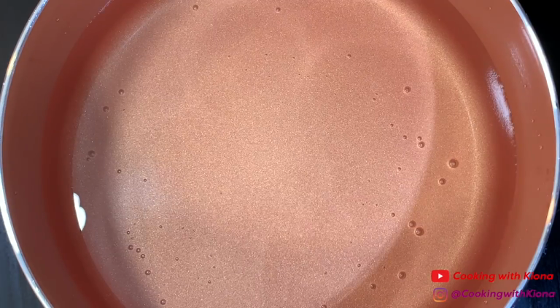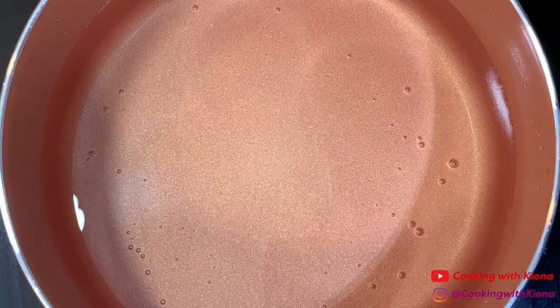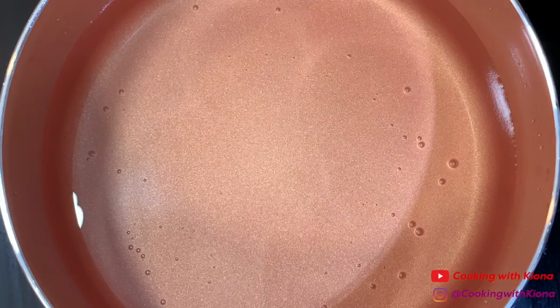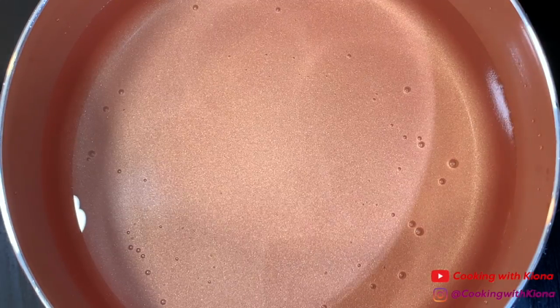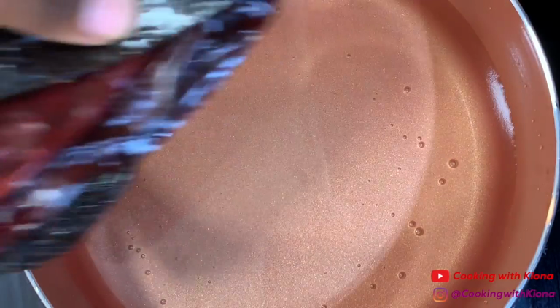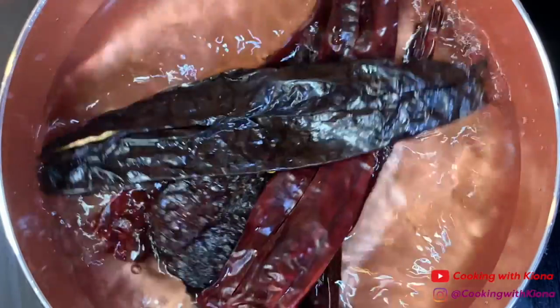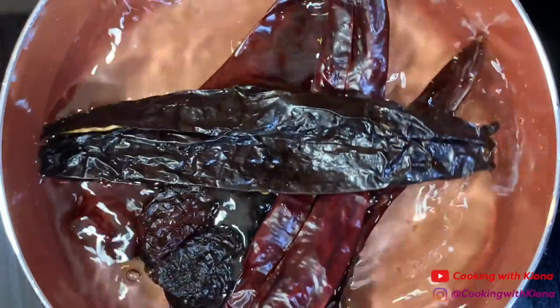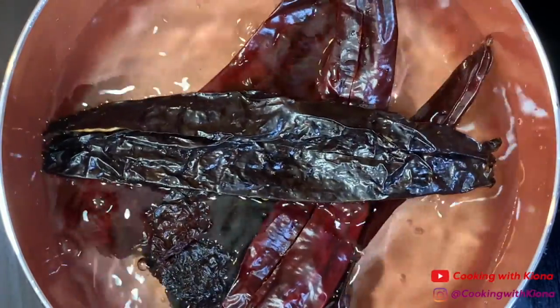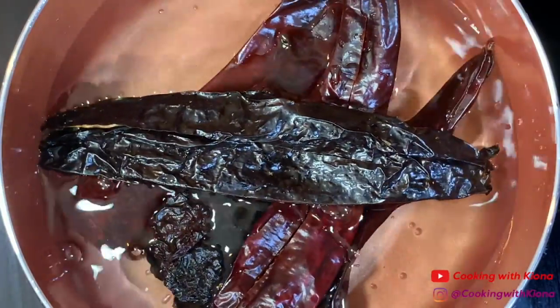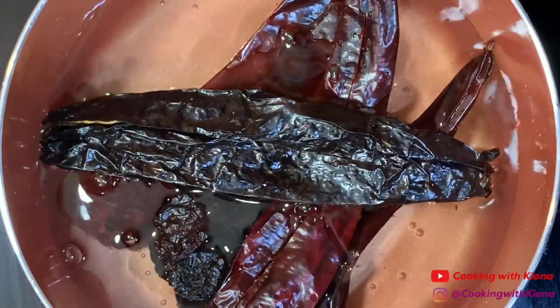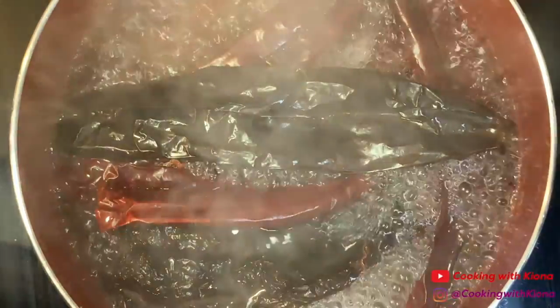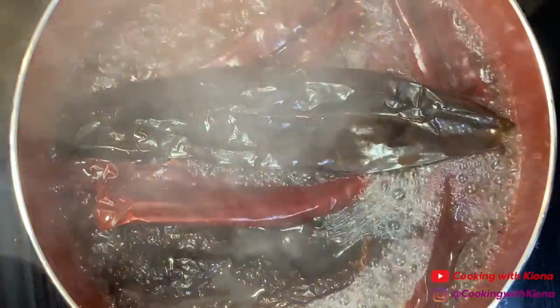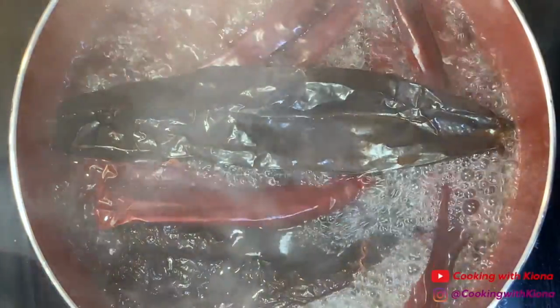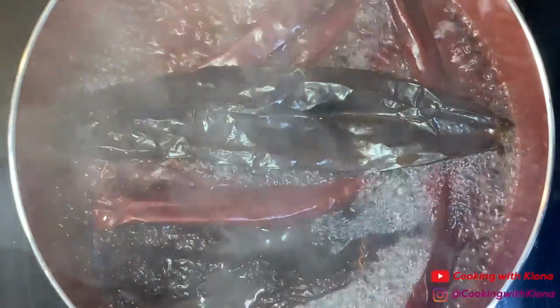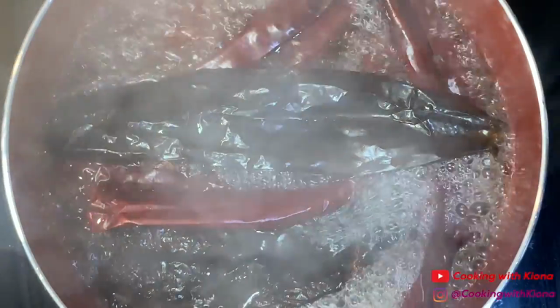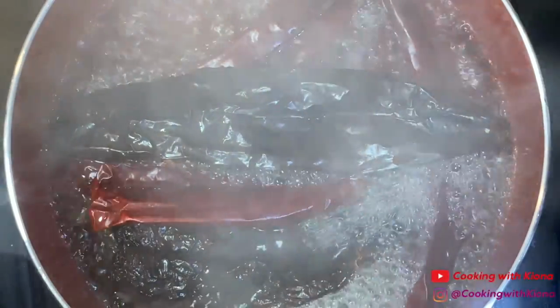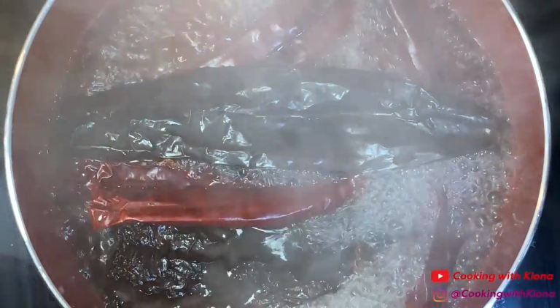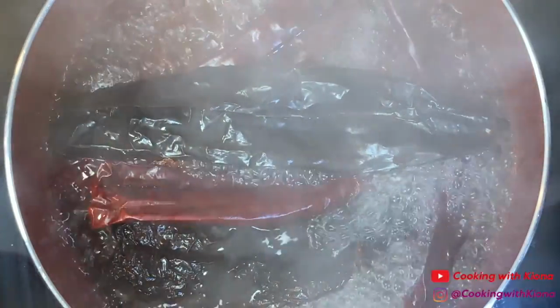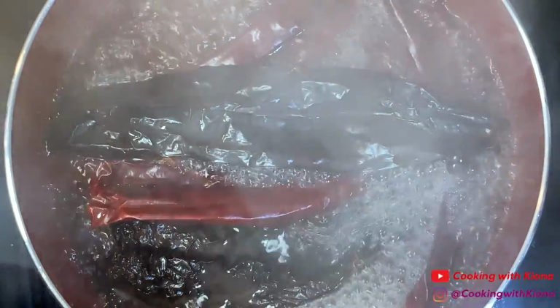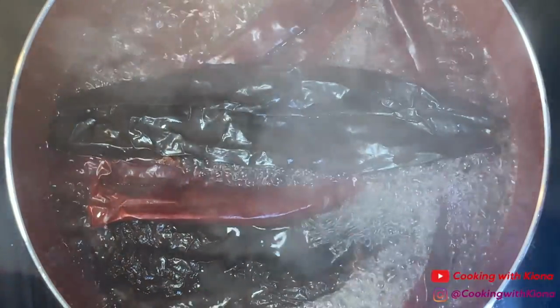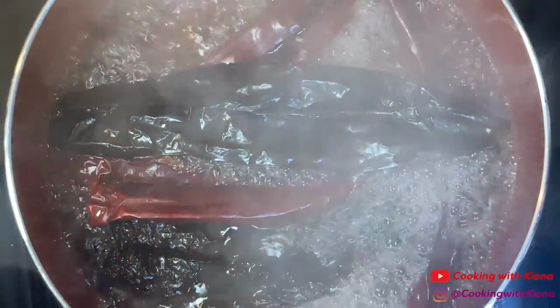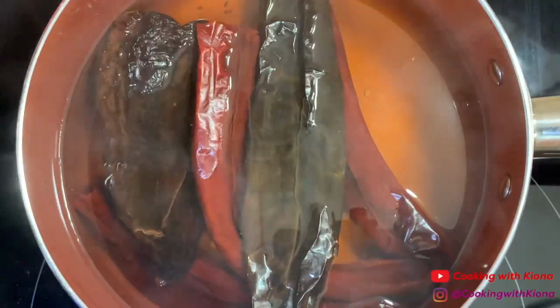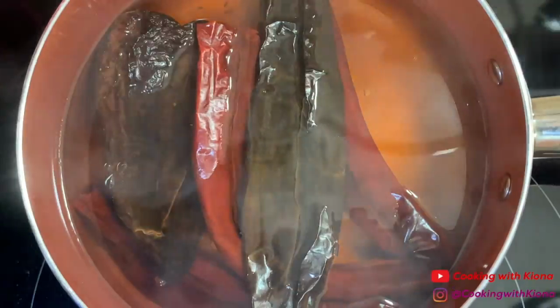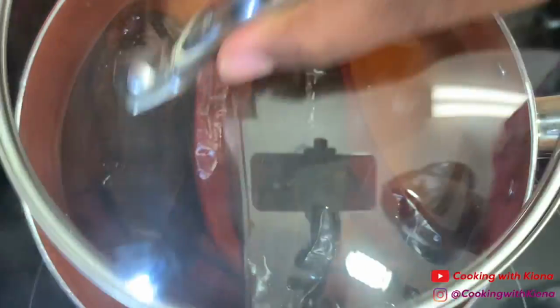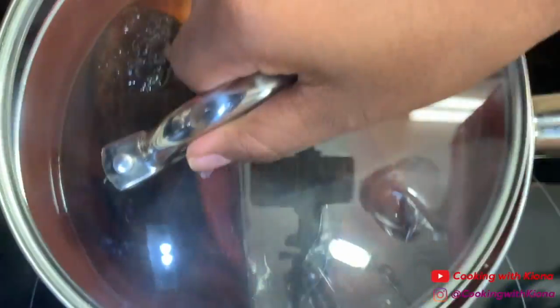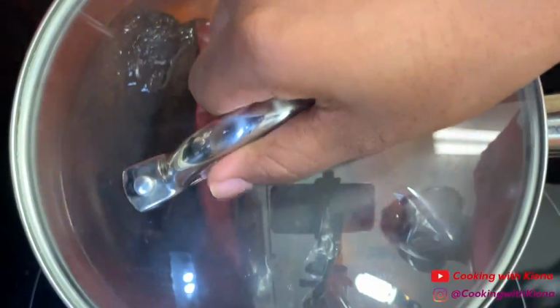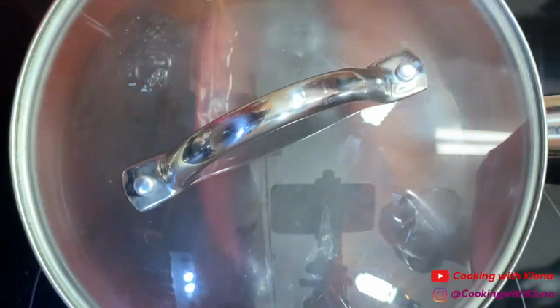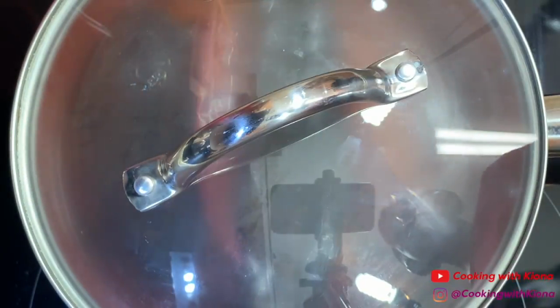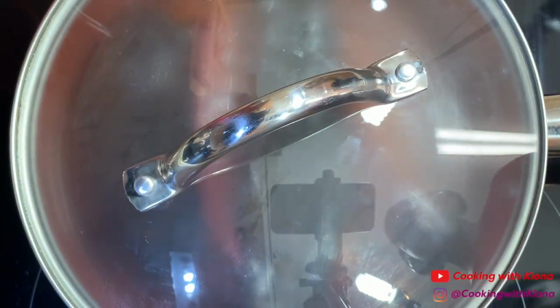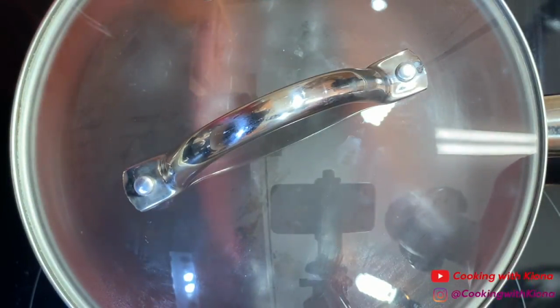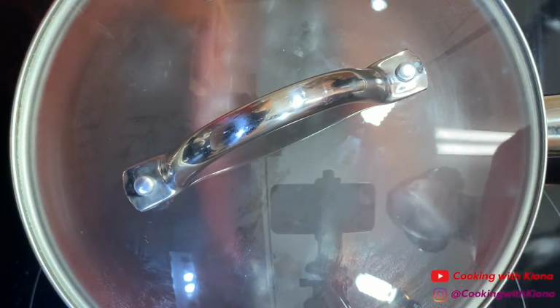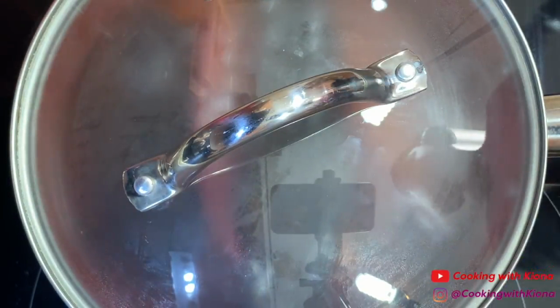In a pot of water, add your chilies. Bring the pot to a boil and then remove it from the heat. Place a lid on top and then let your chilies stew for about 20 minutes or more.